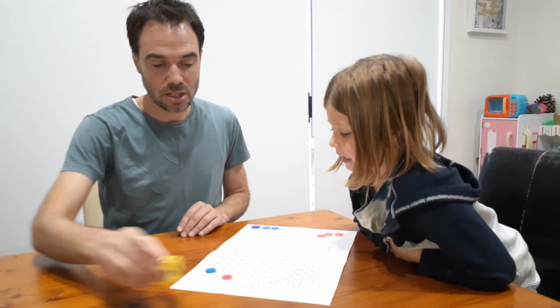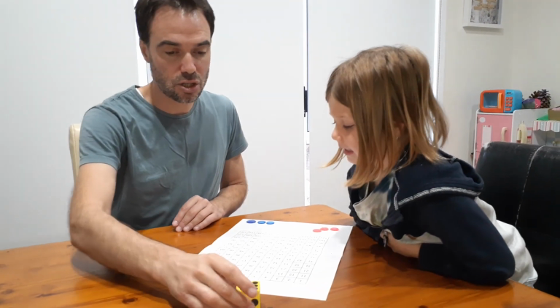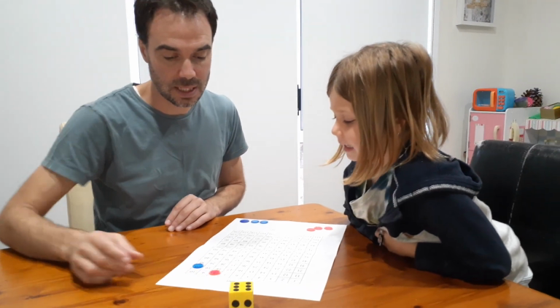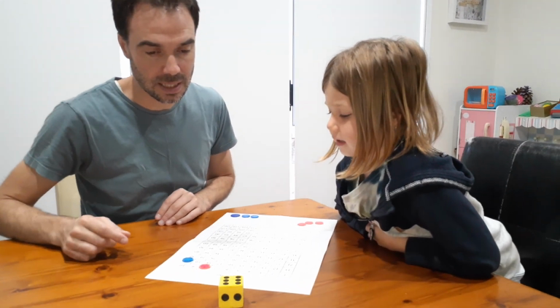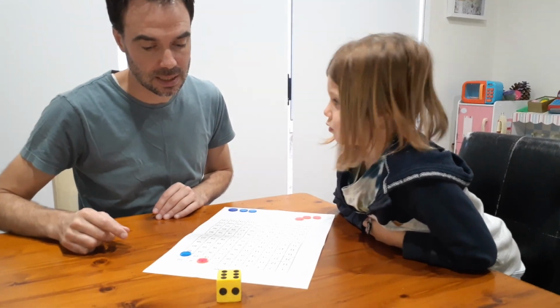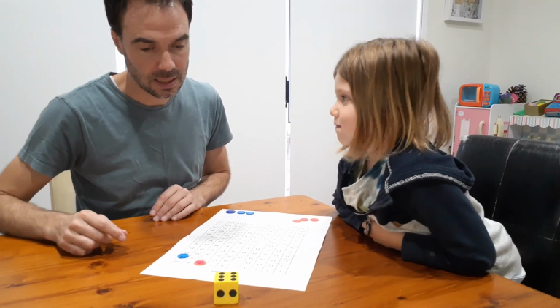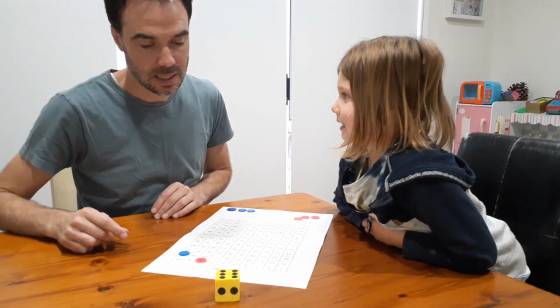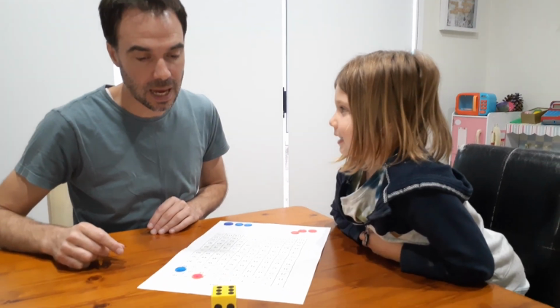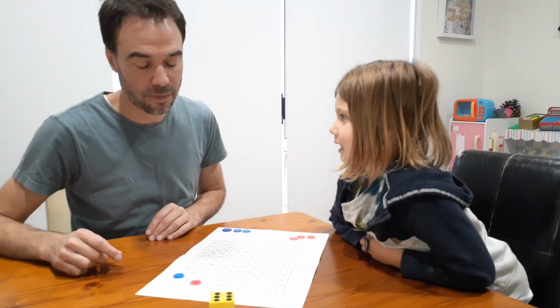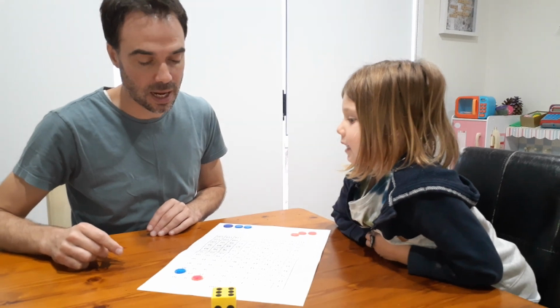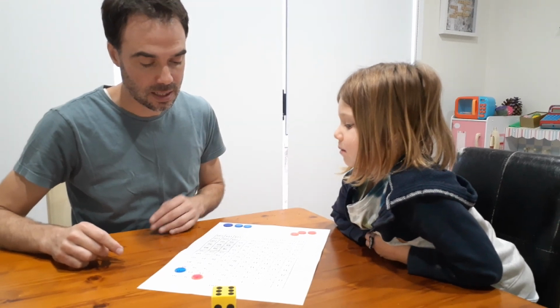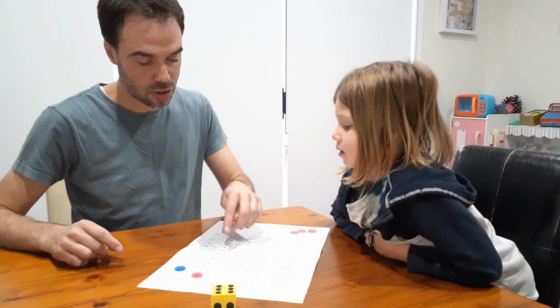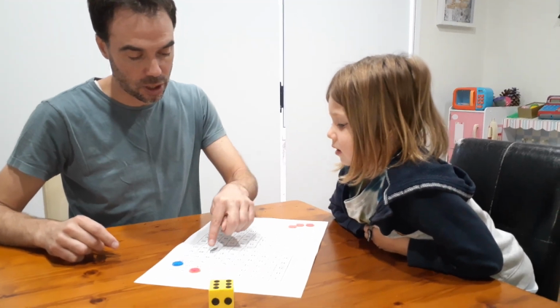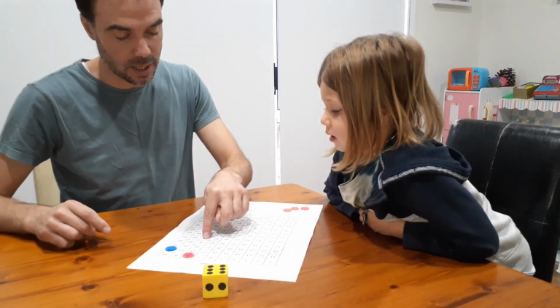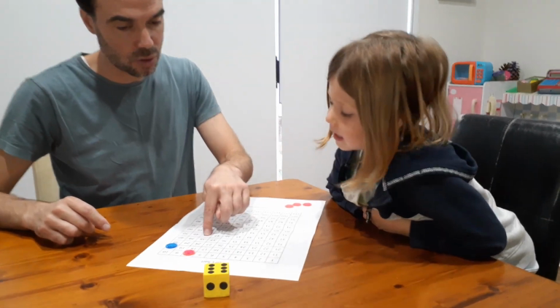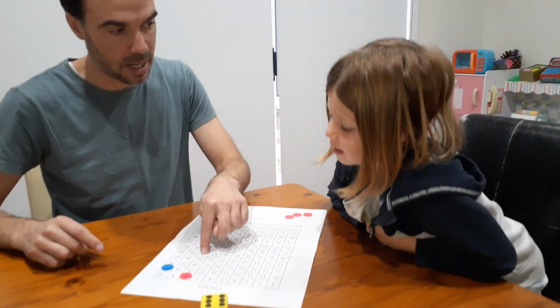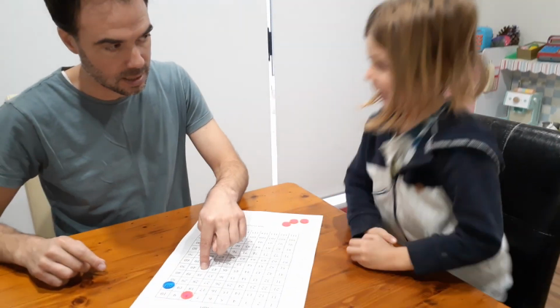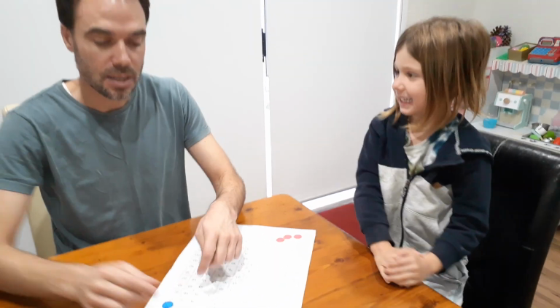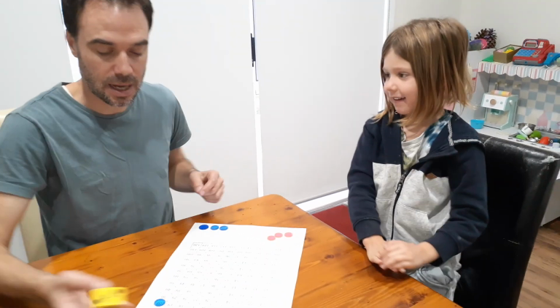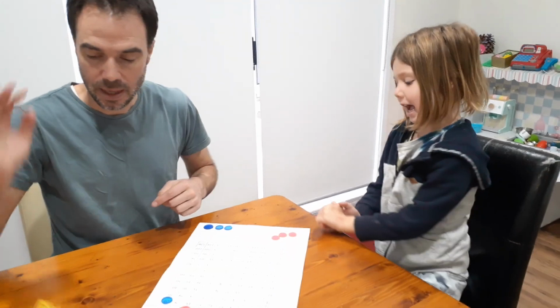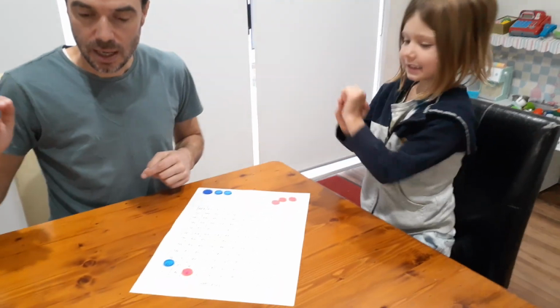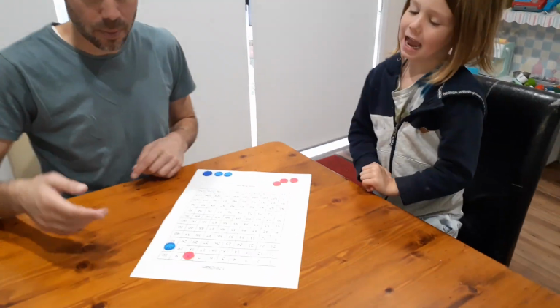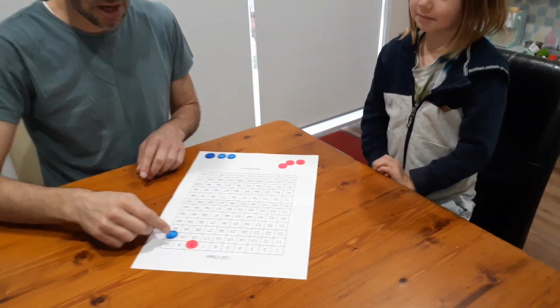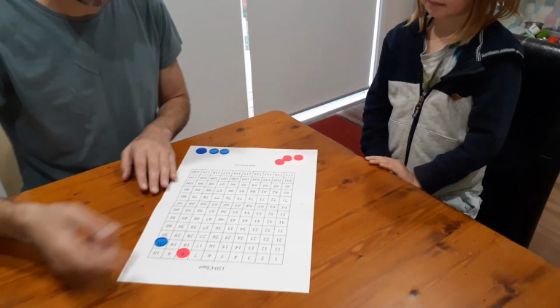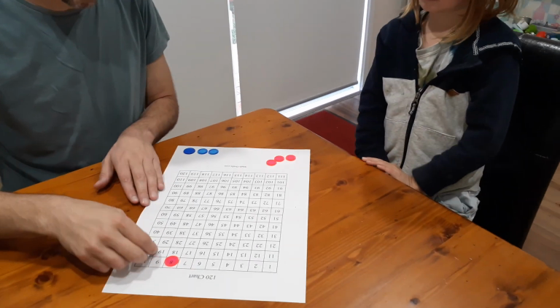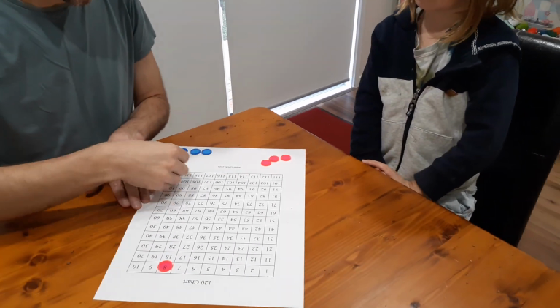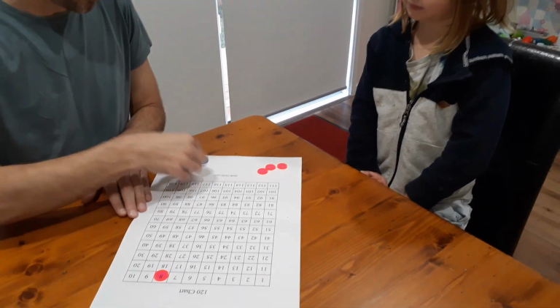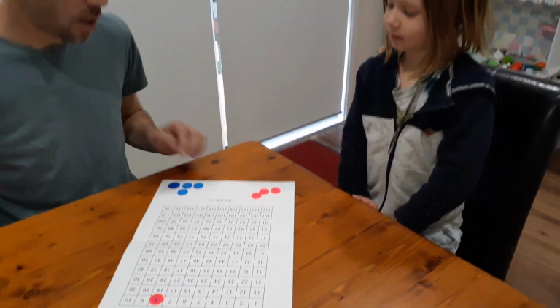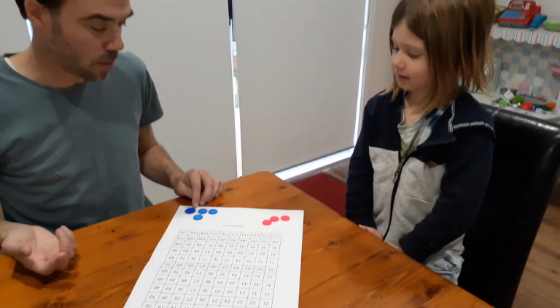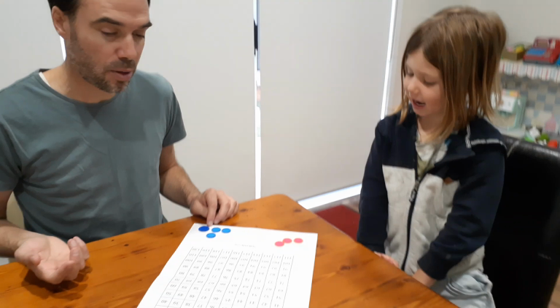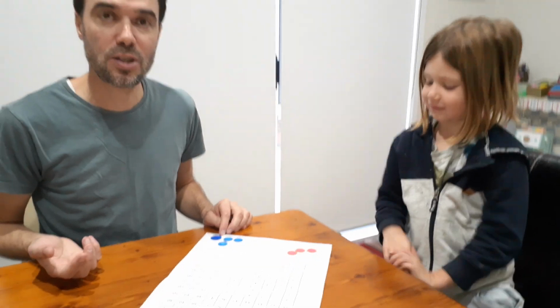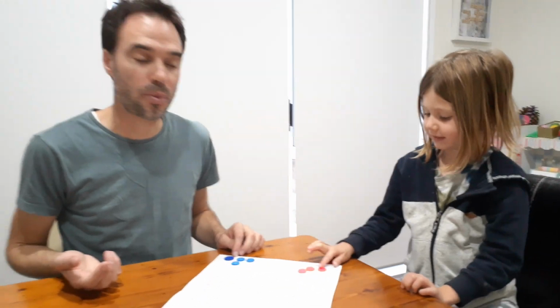Nash, do you know what six eights are? No. Six eights are 48 — do you want to go to 48 or do you want to pass? Pass. And we keep going. Six twenties — 120! I got my people home first. I win!